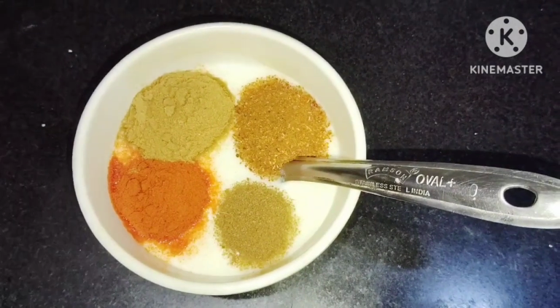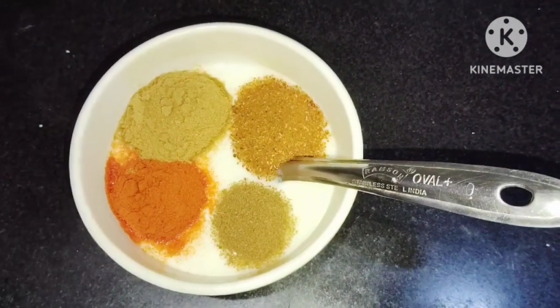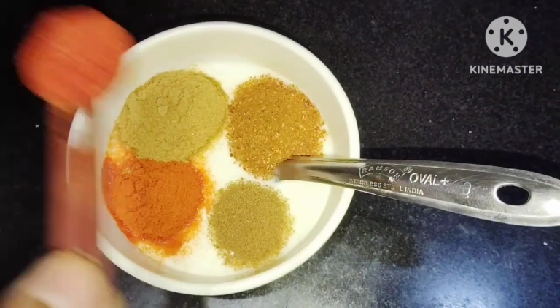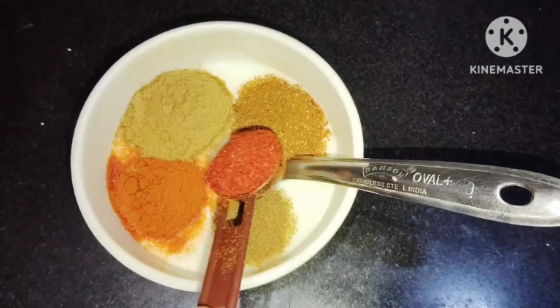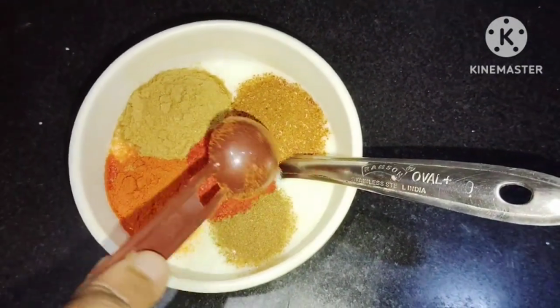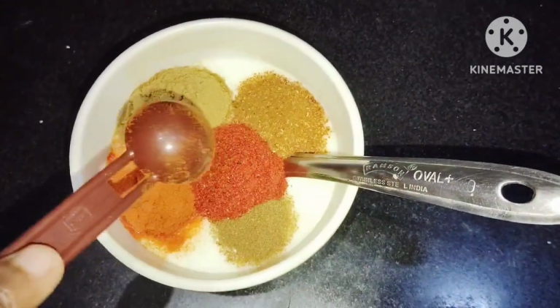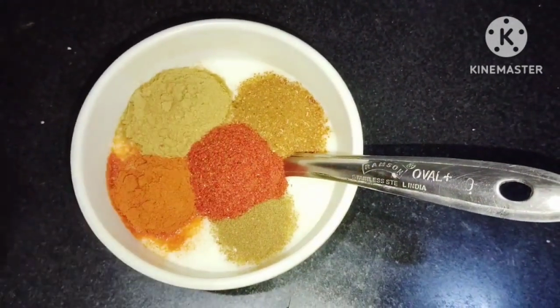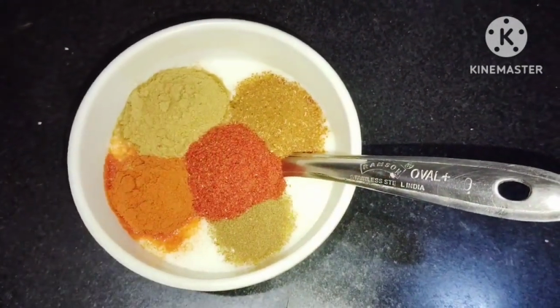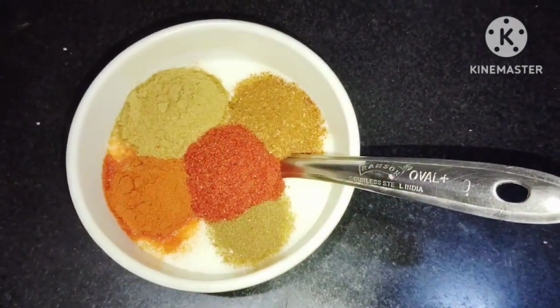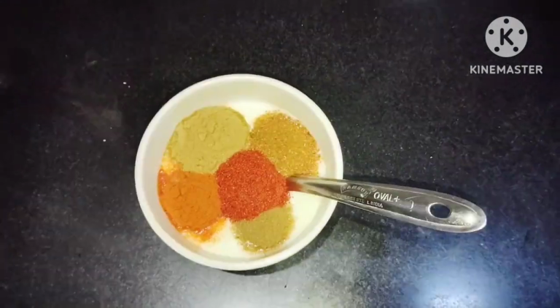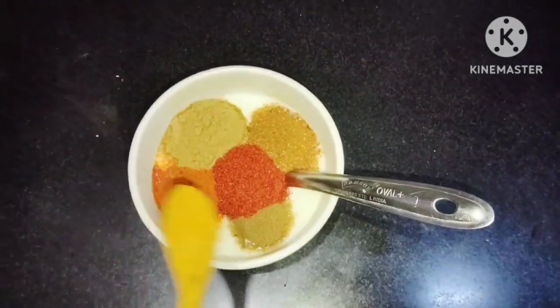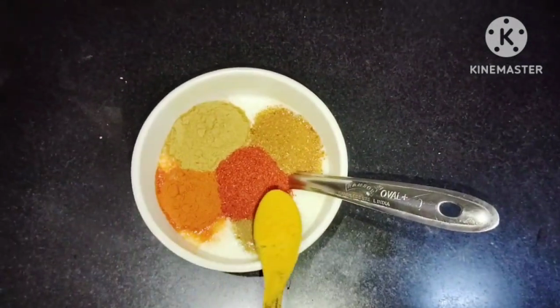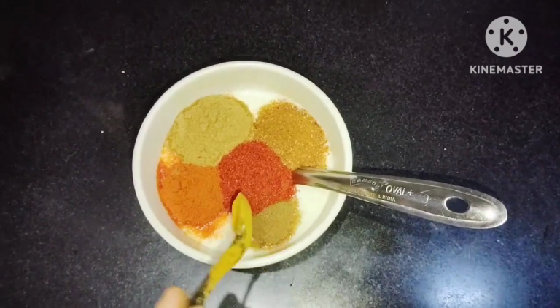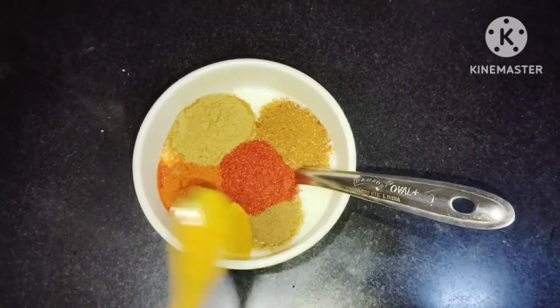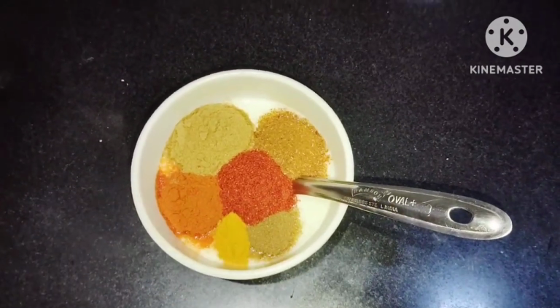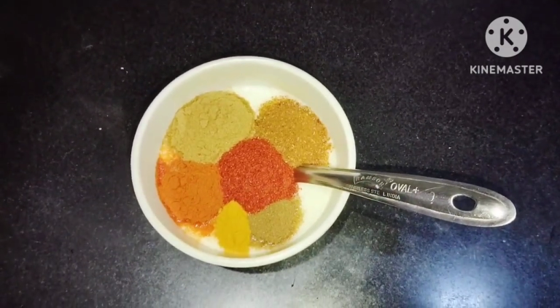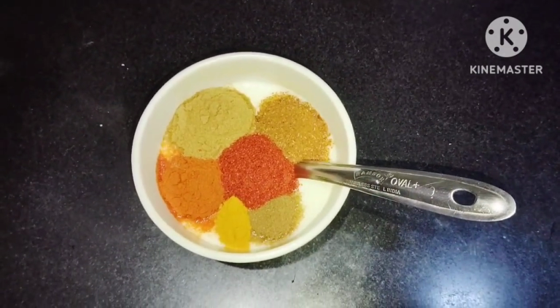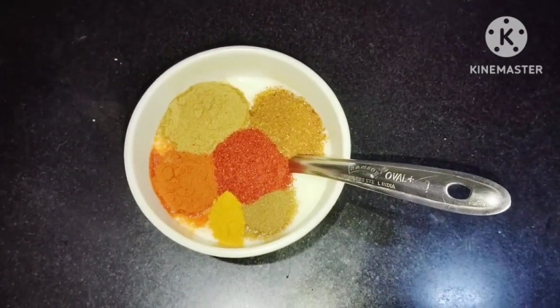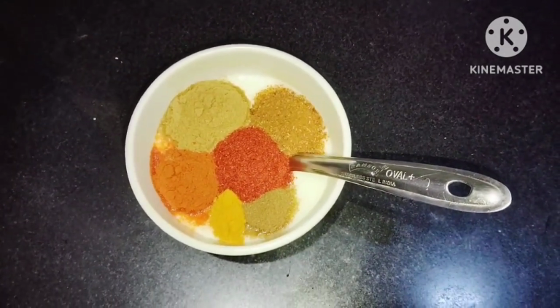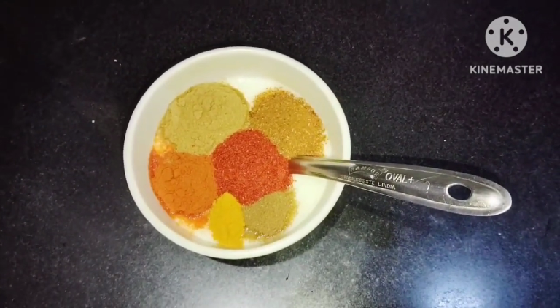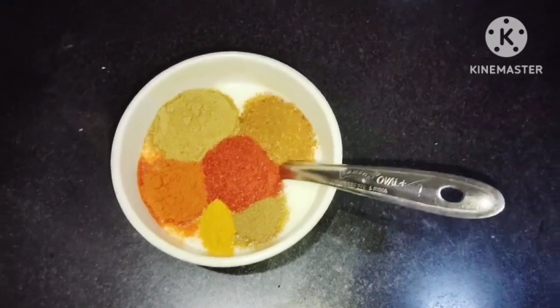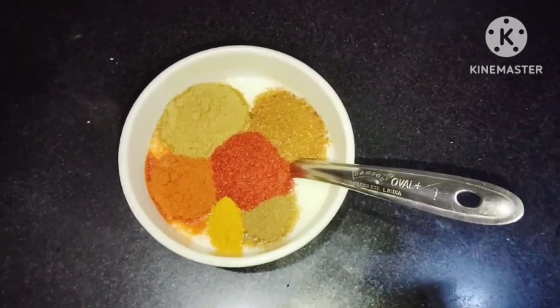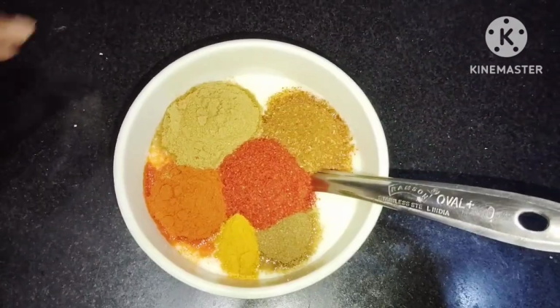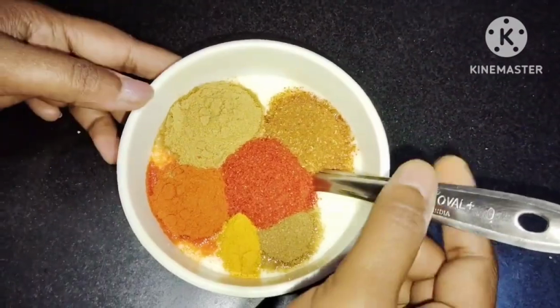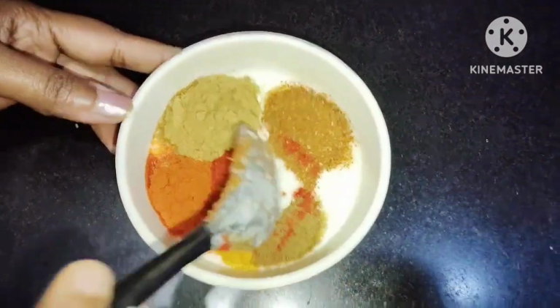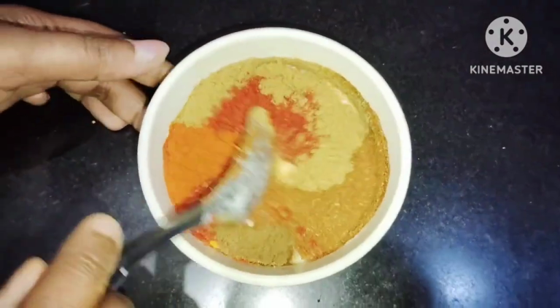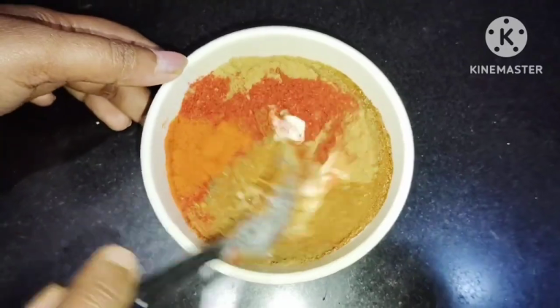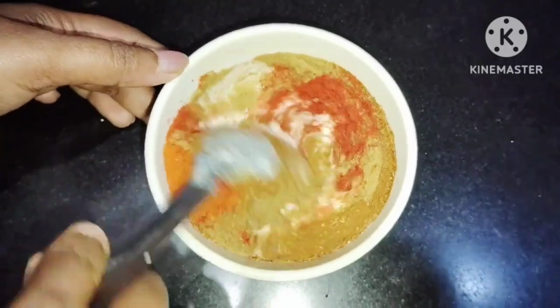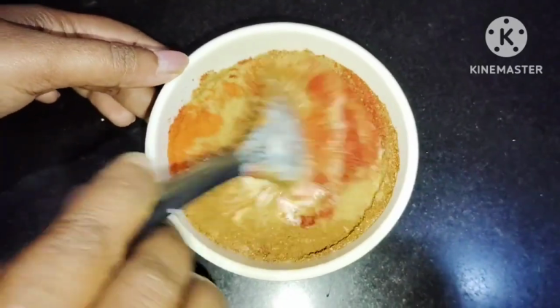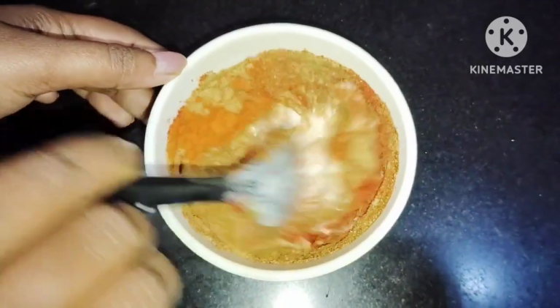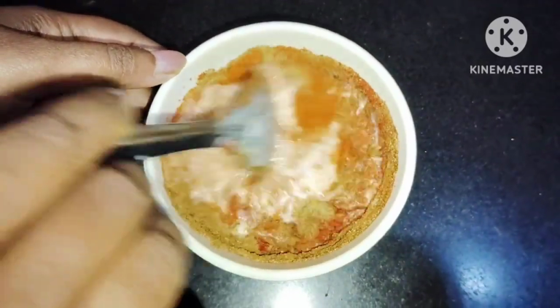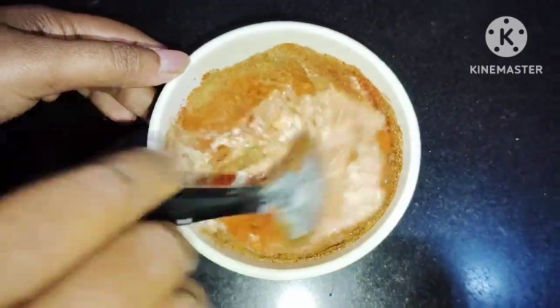Mix it in a blender and mix it into this recipe.